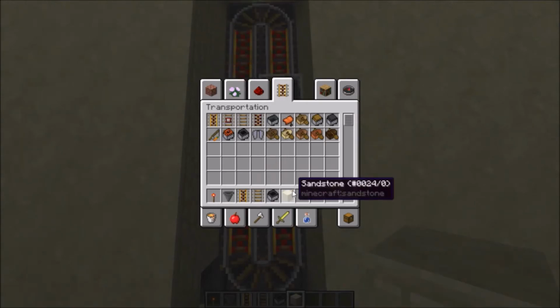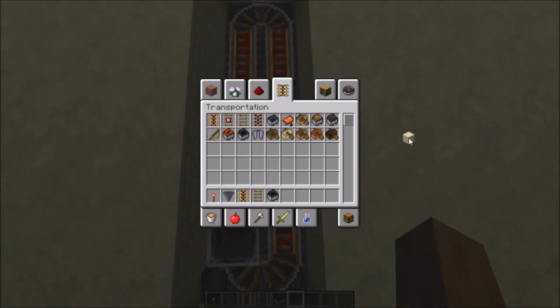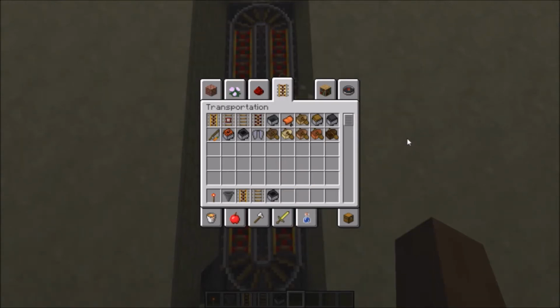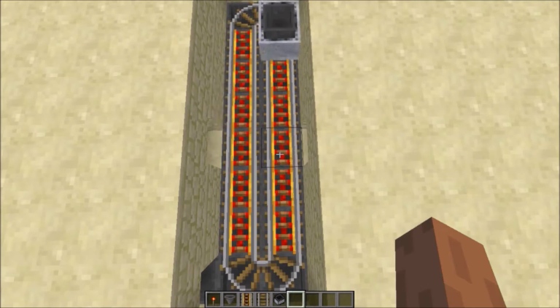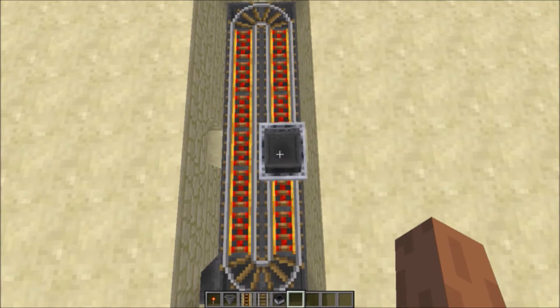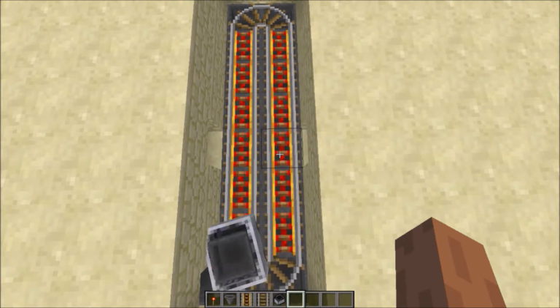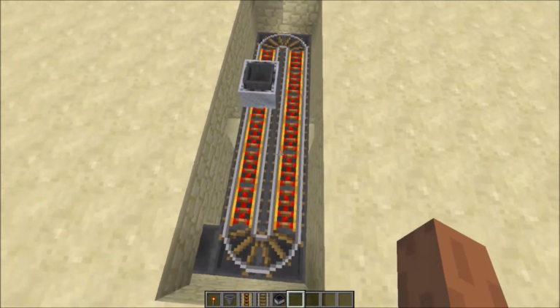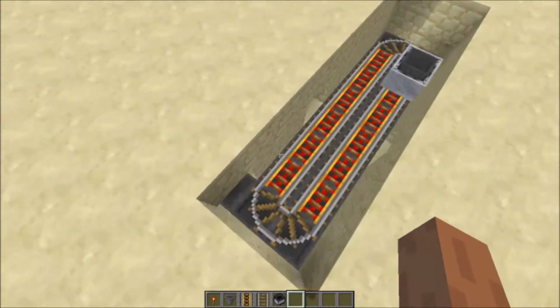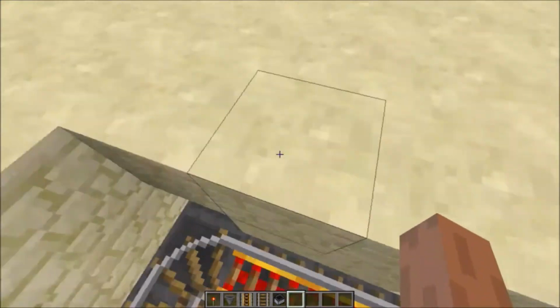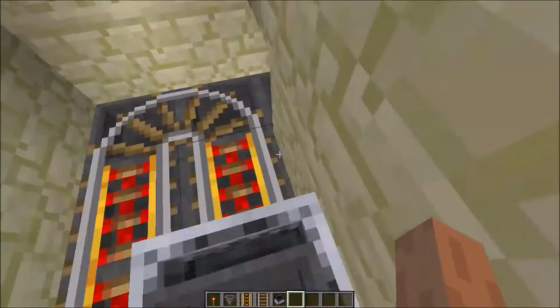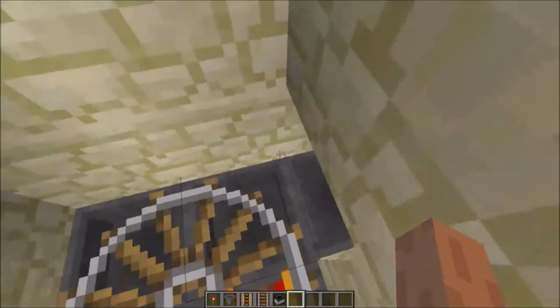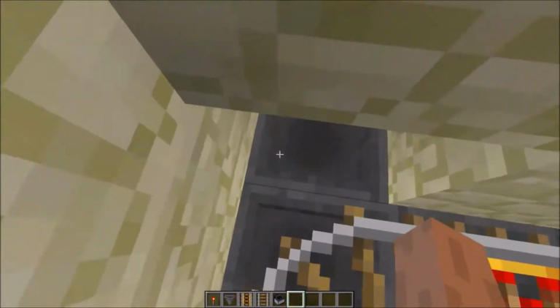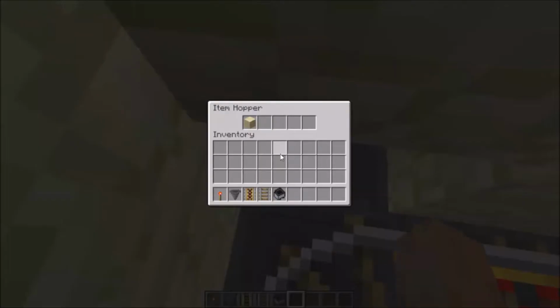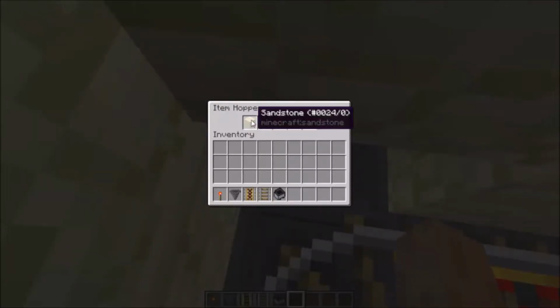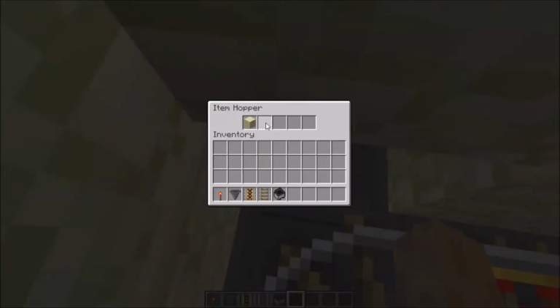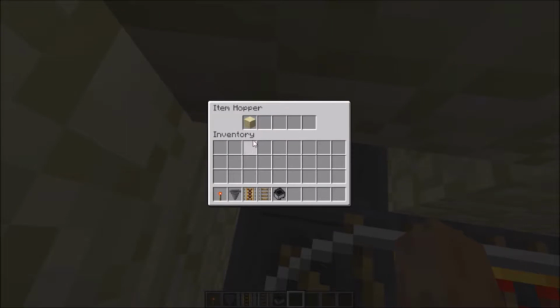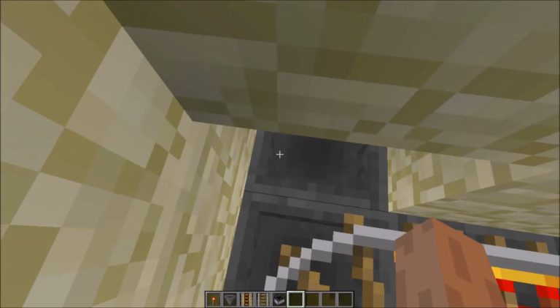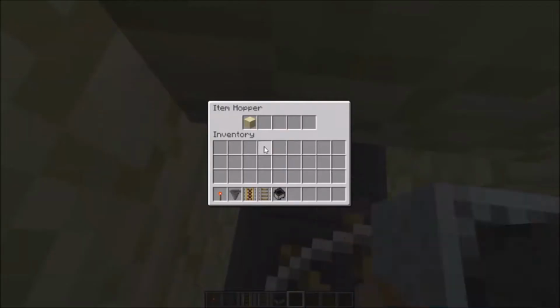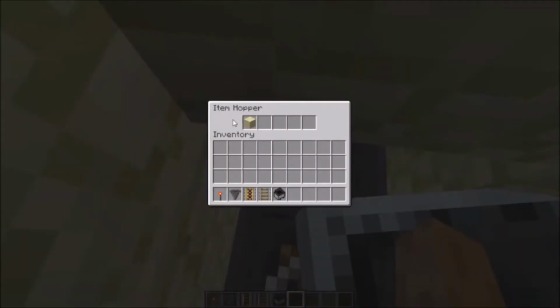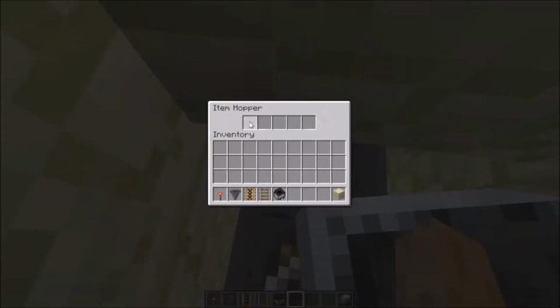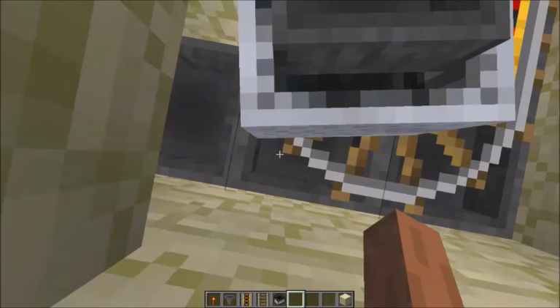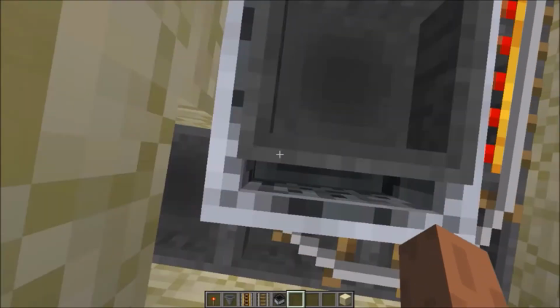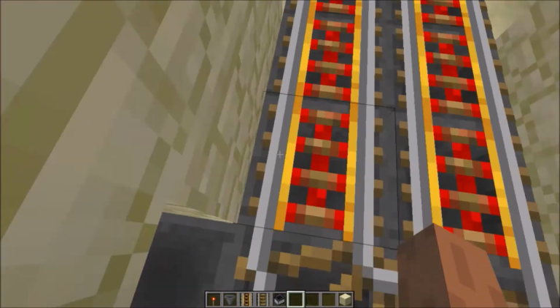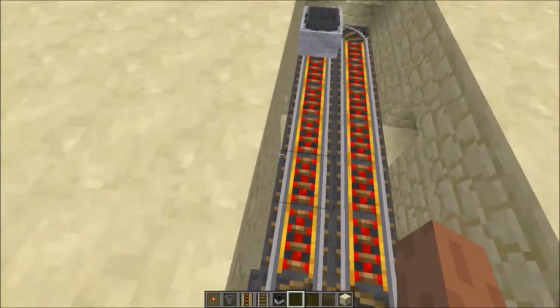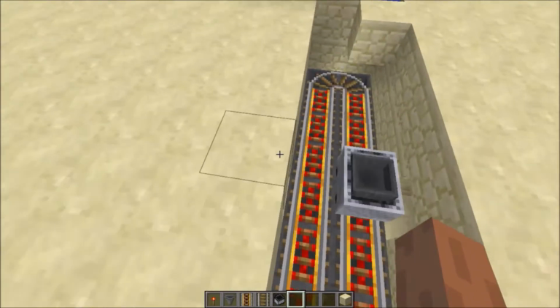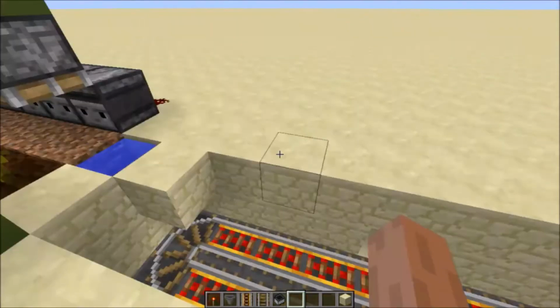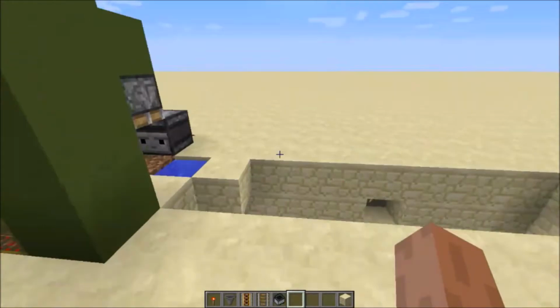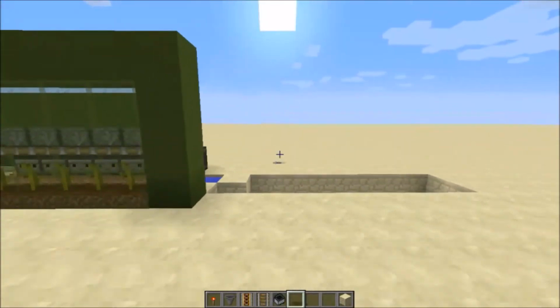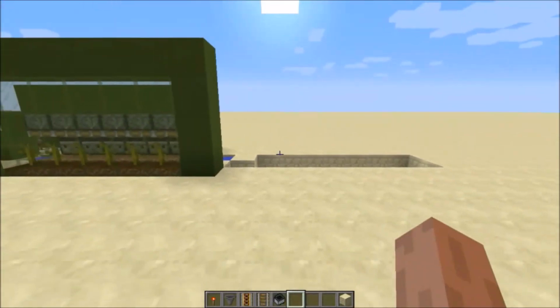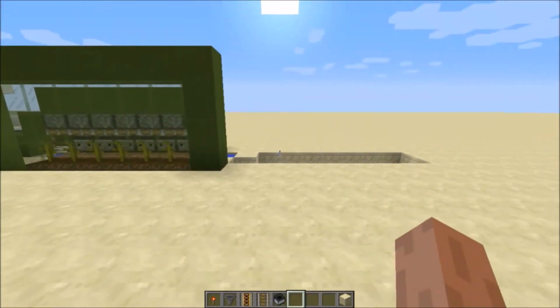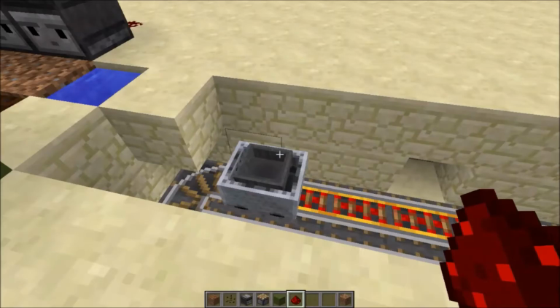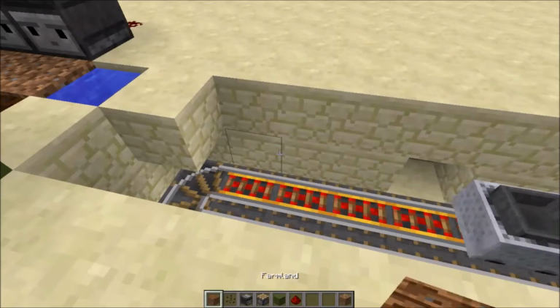Whenever an item drops — like this sandstone block — it gets picked up by the hoppers and collected in the final chest. So now we can start building the farm.